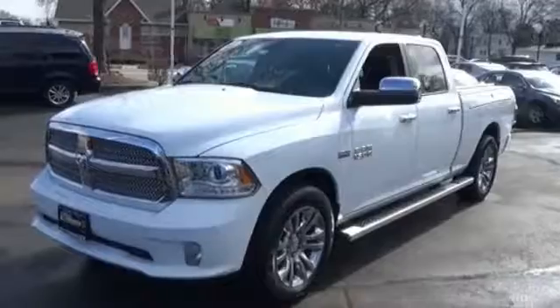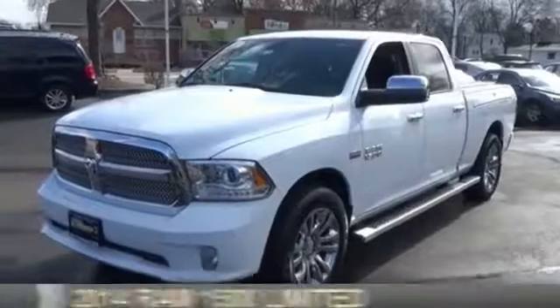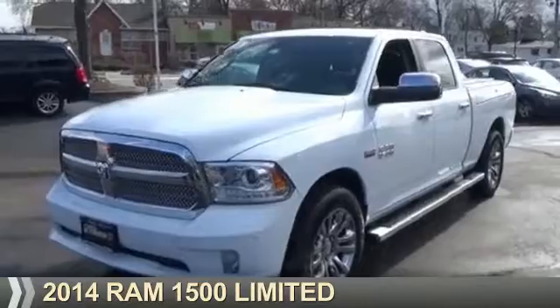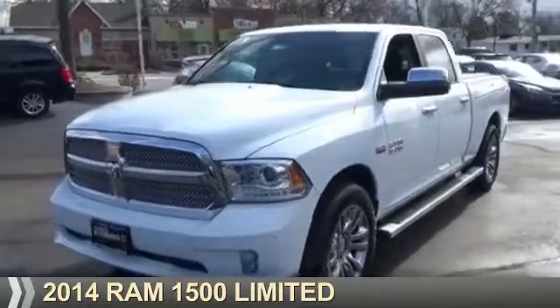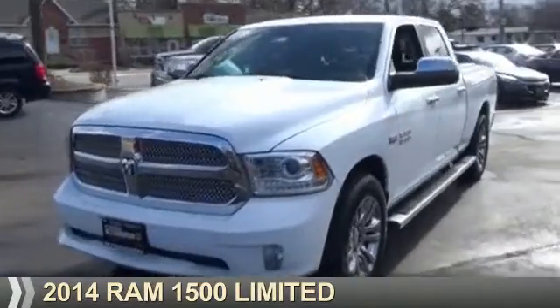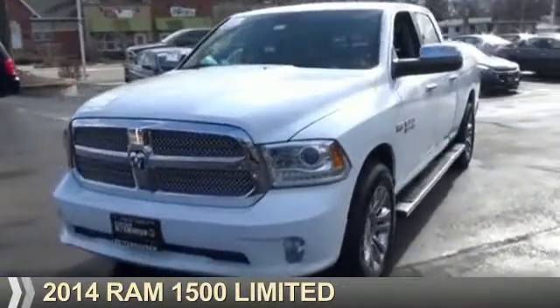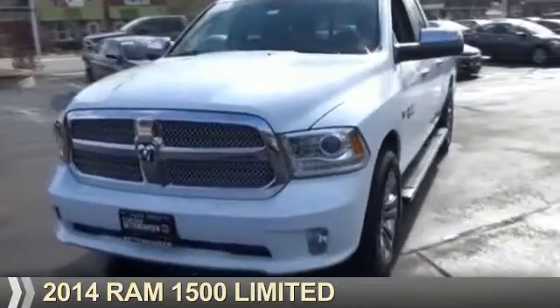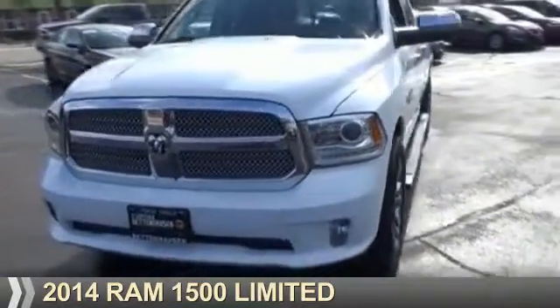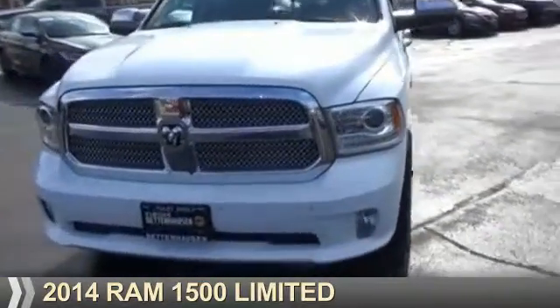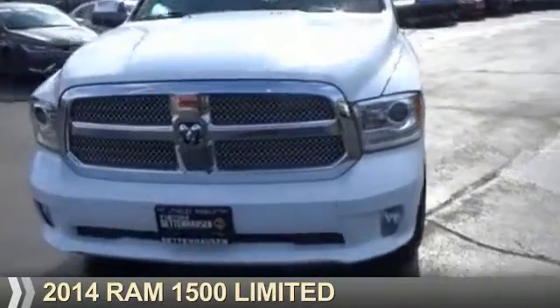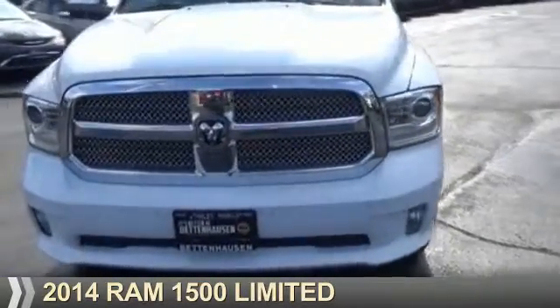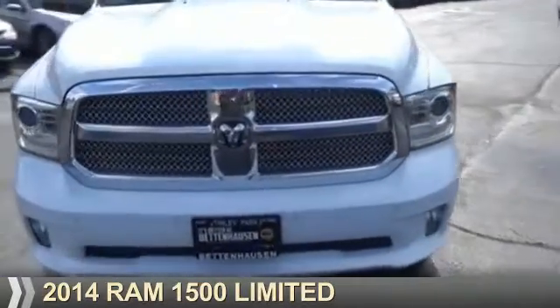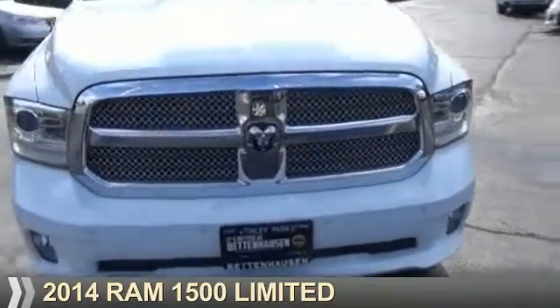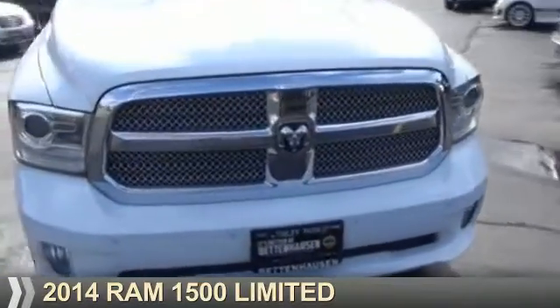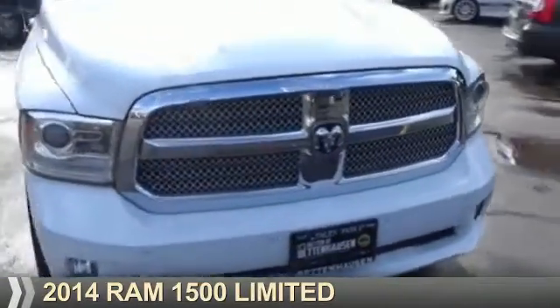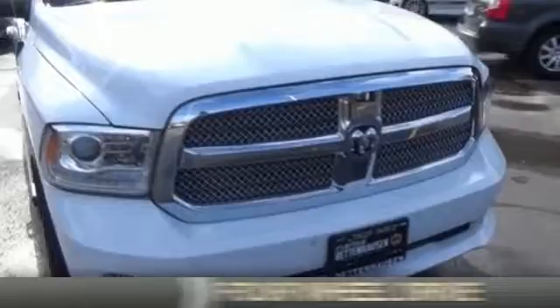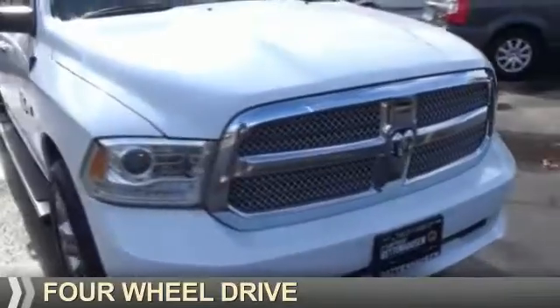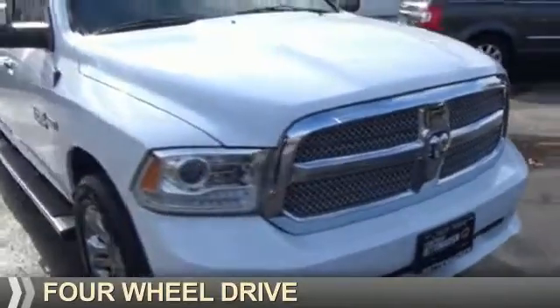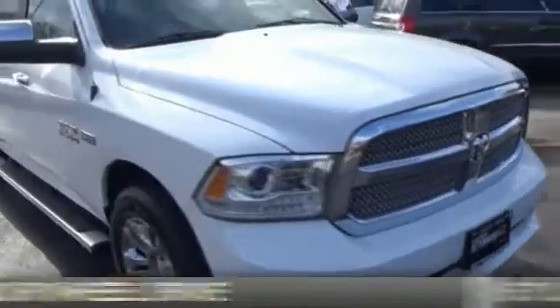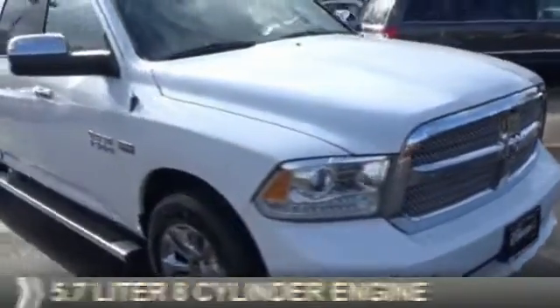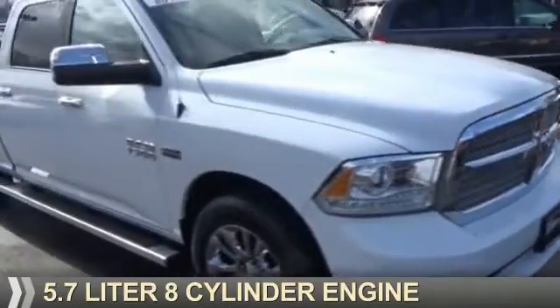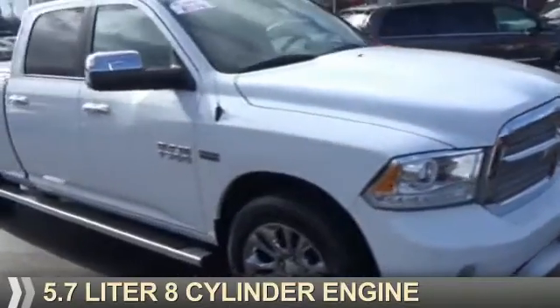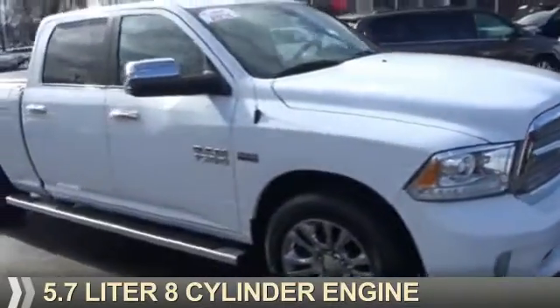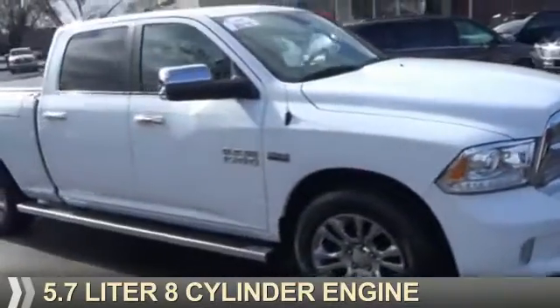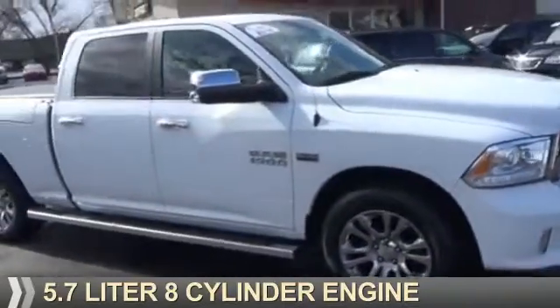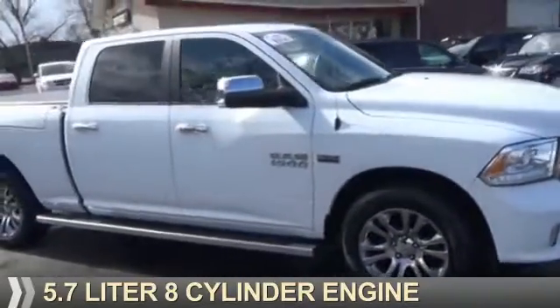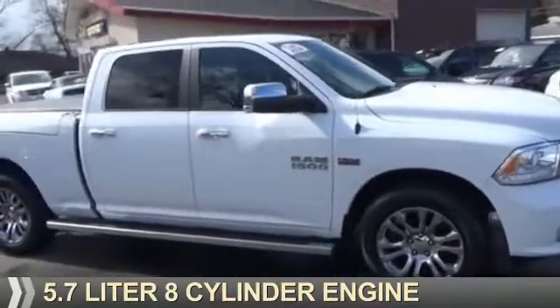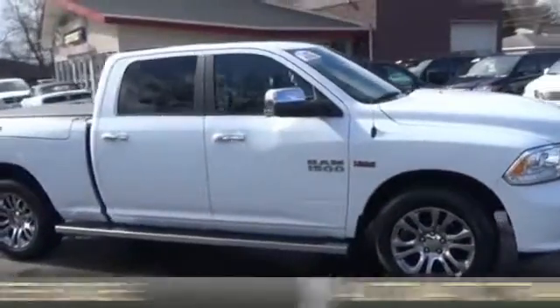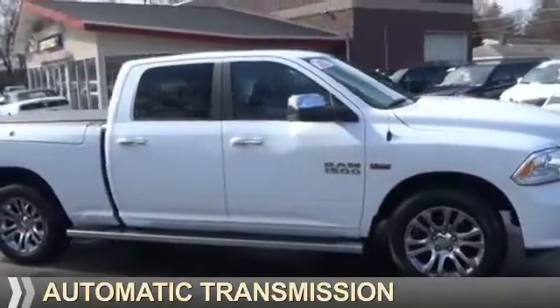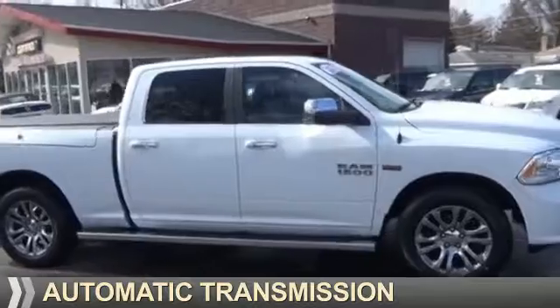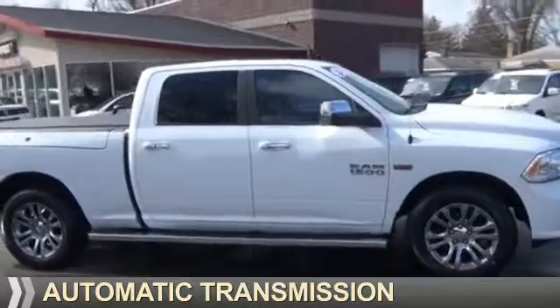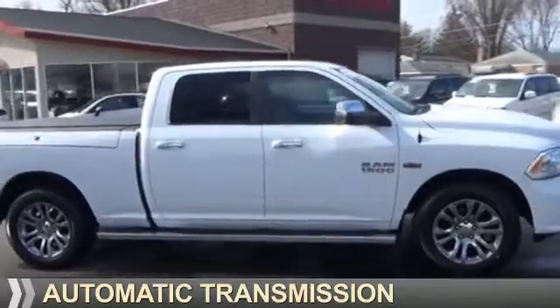Presenting the 2014 Ram 1500. It's powered by four-wheel drive, a 5.7-liter eight-cylinder engine, and an automatic transmission.